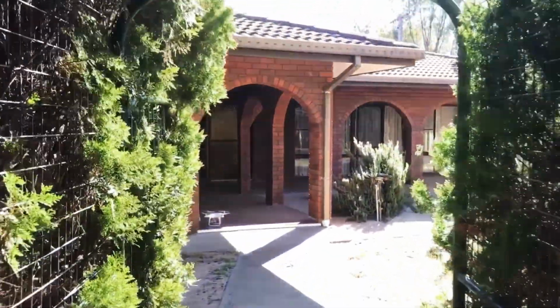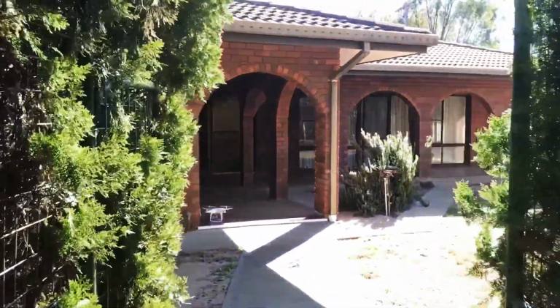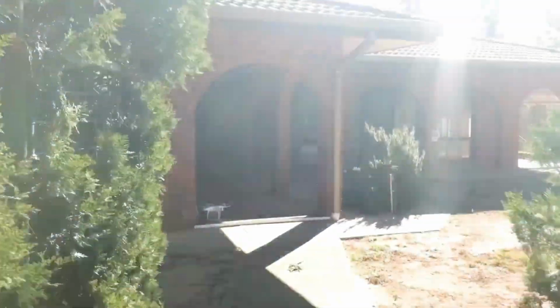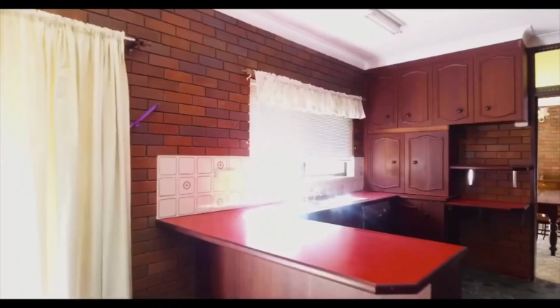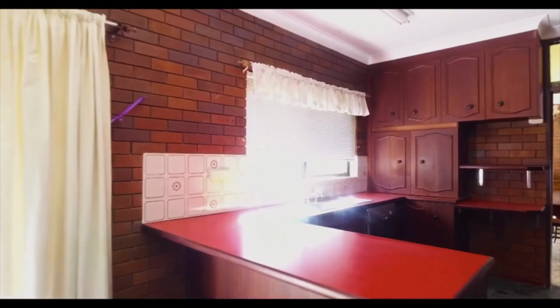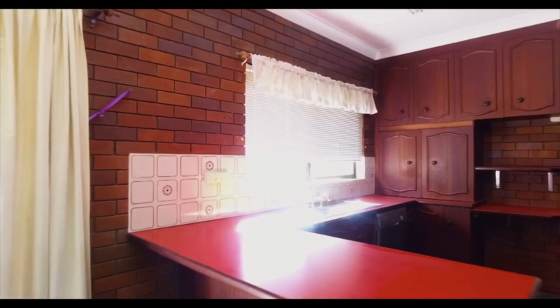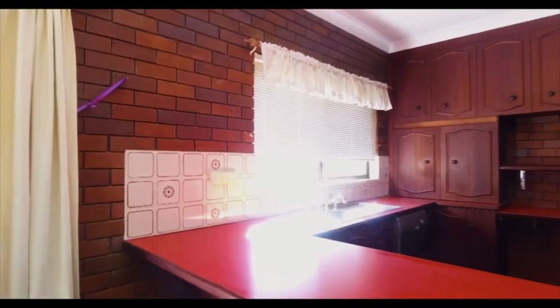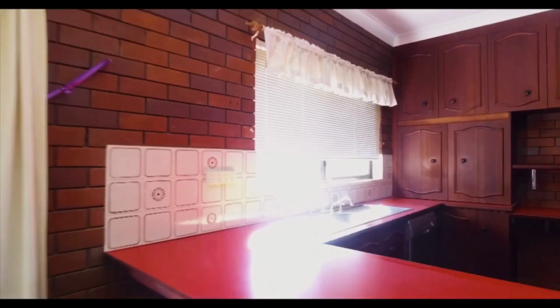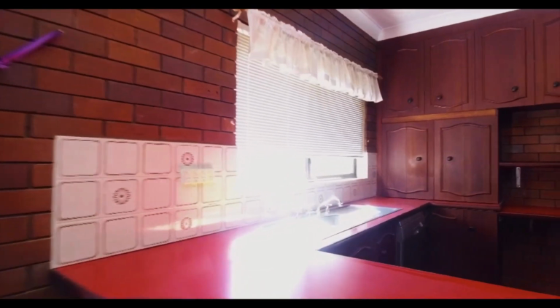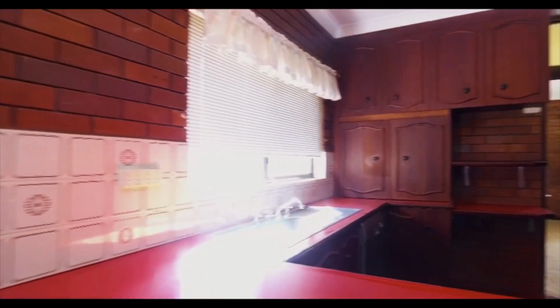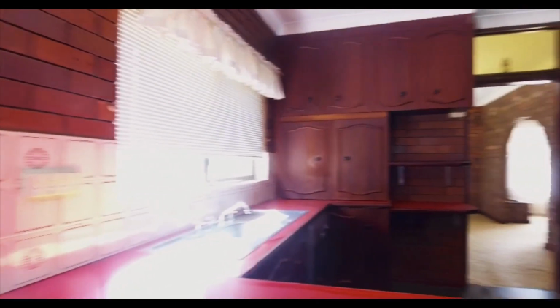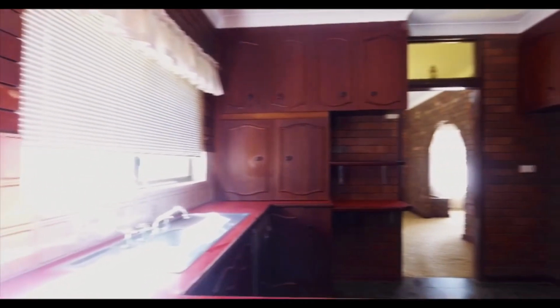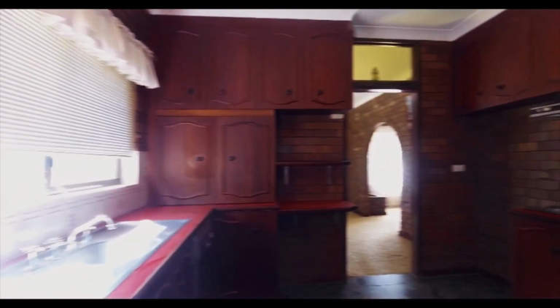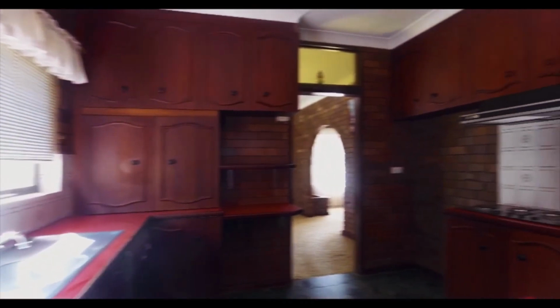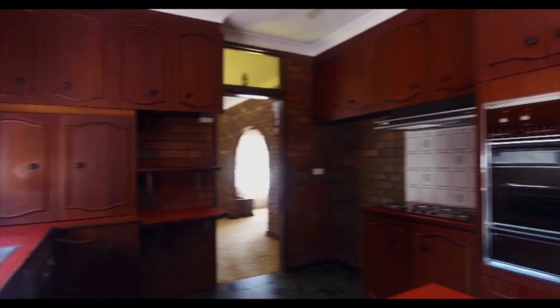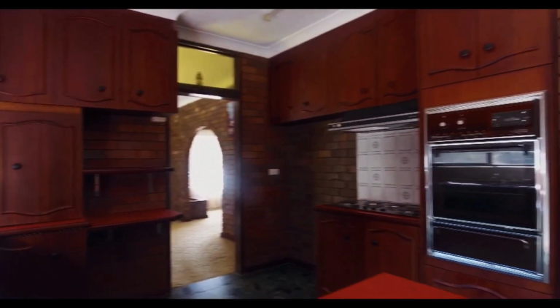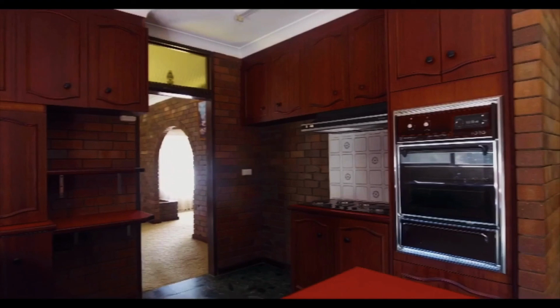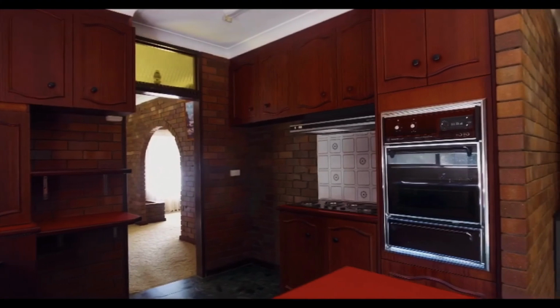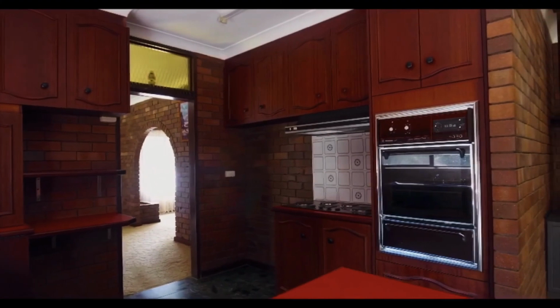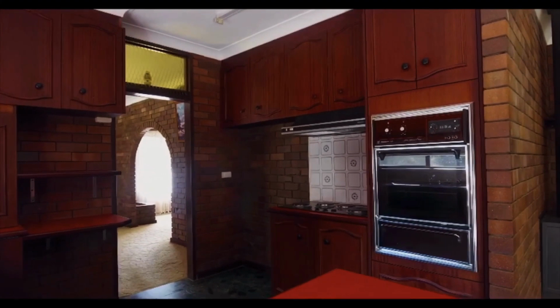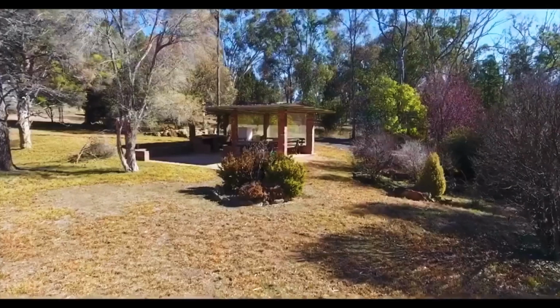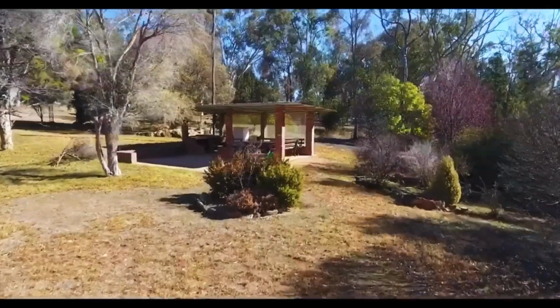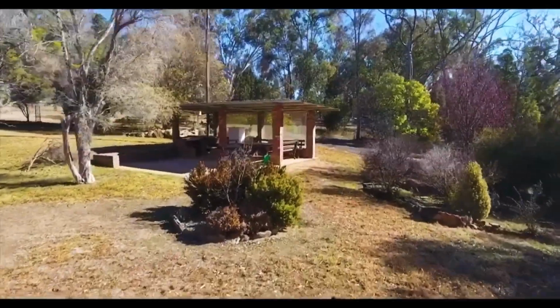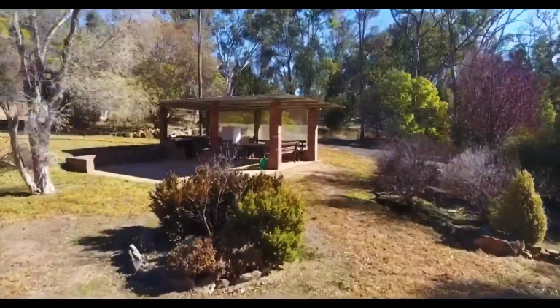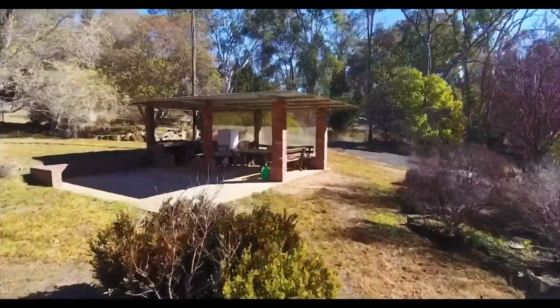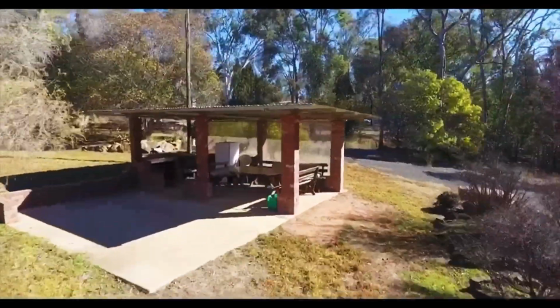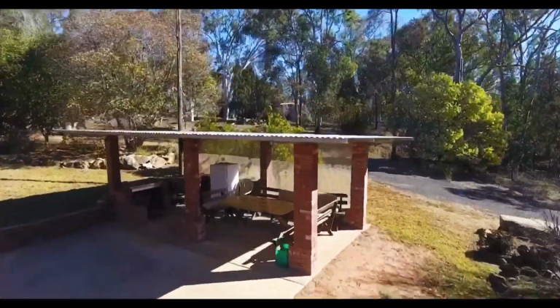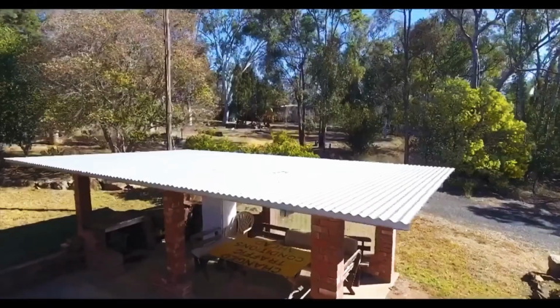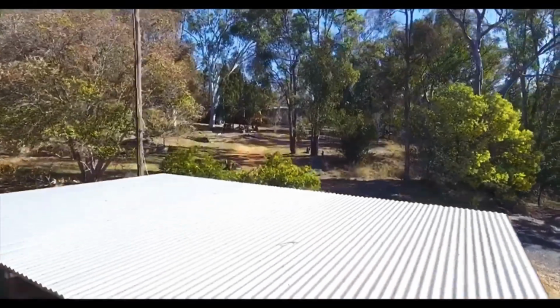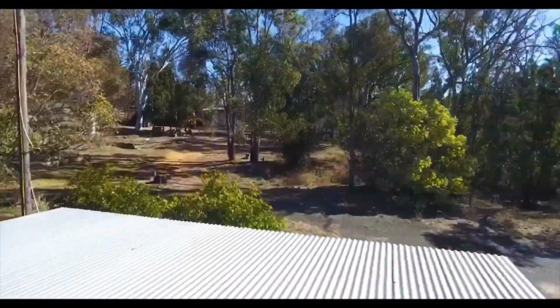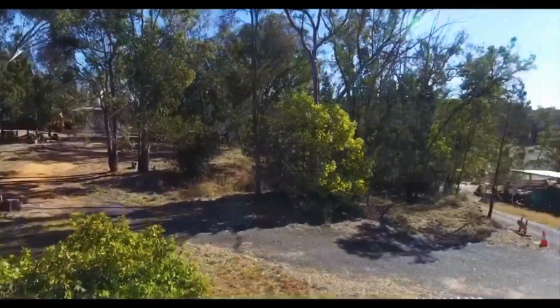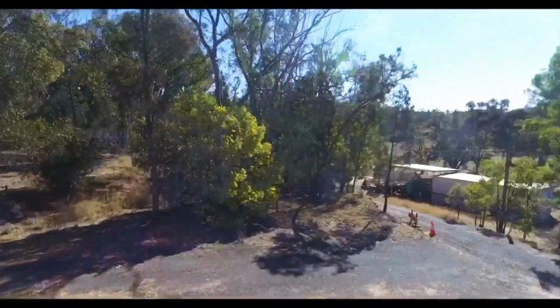The Rock is a unique family home — four bedrooms, two bathrooms, double garage, seven undercover parking spaces, a huge workshop, four kilowatt solar system, two bores, stockyards and much more.